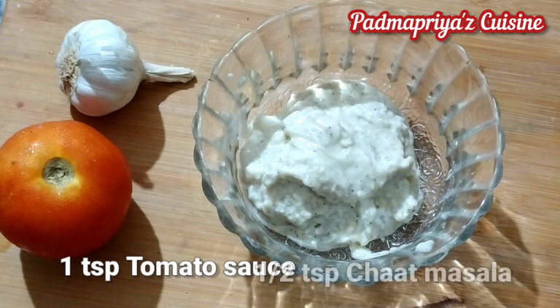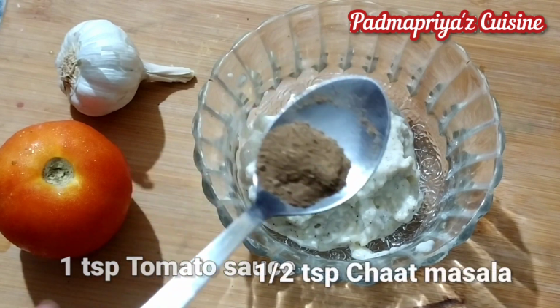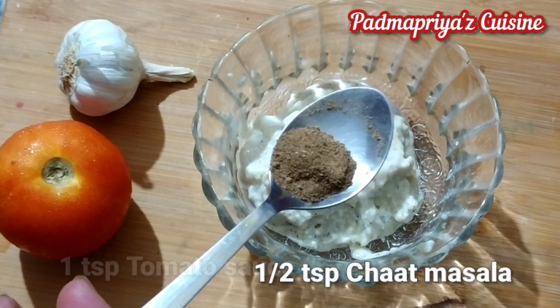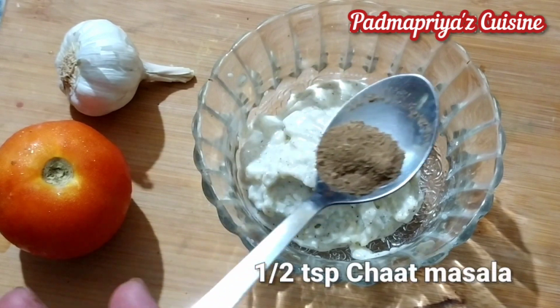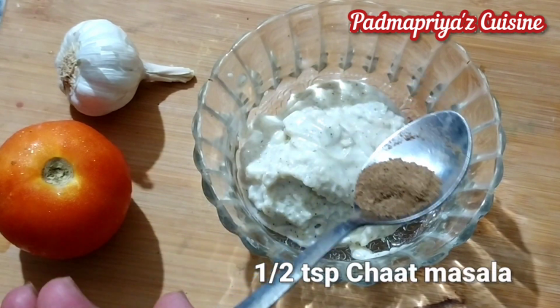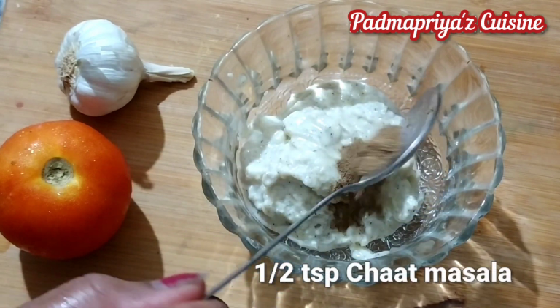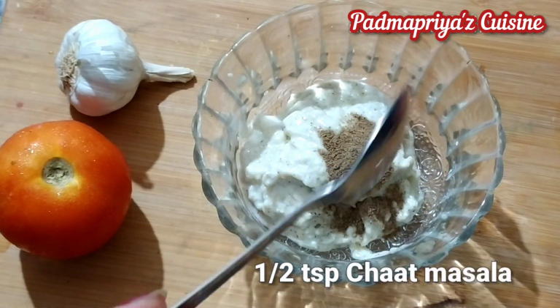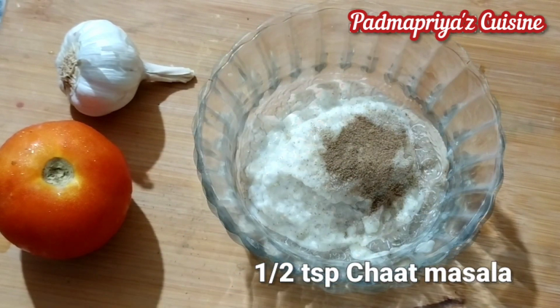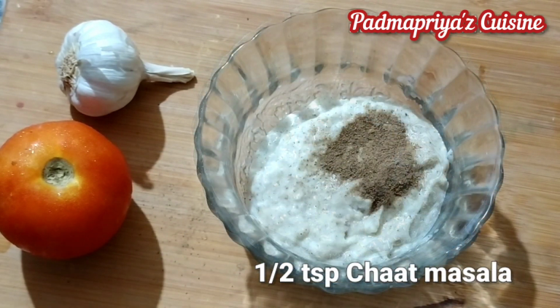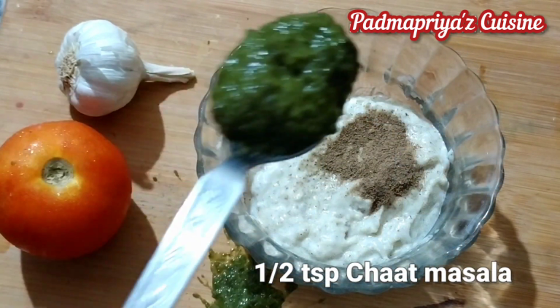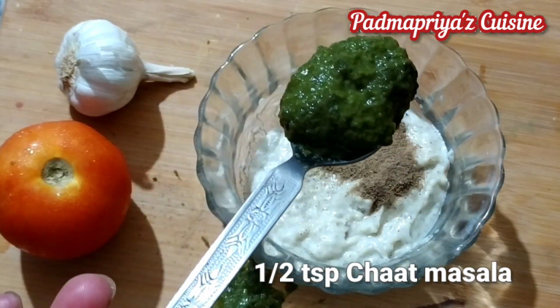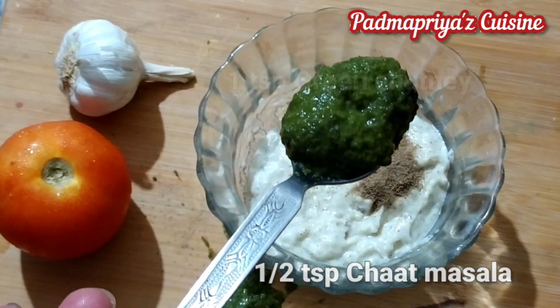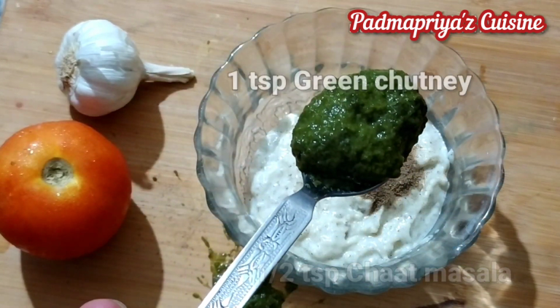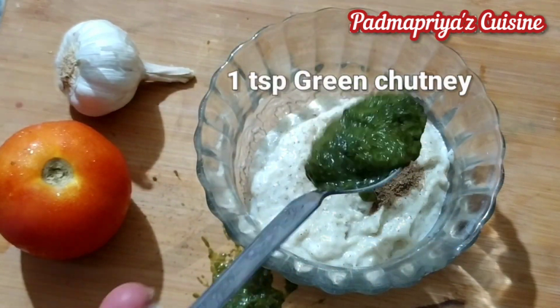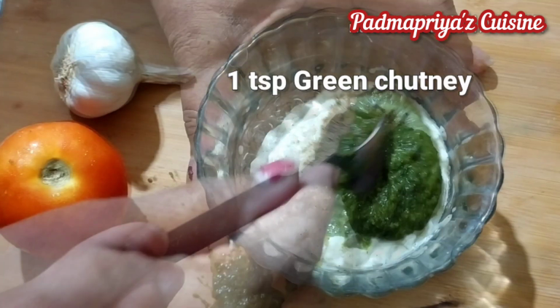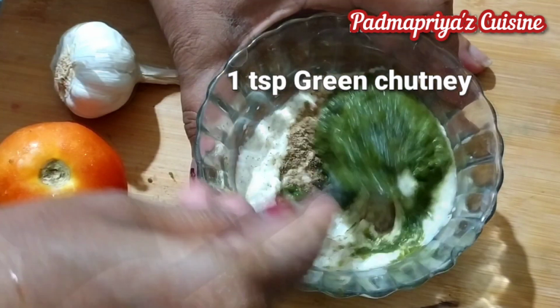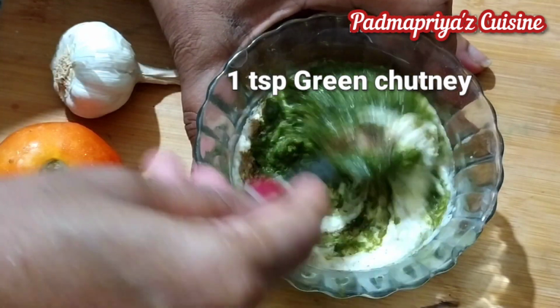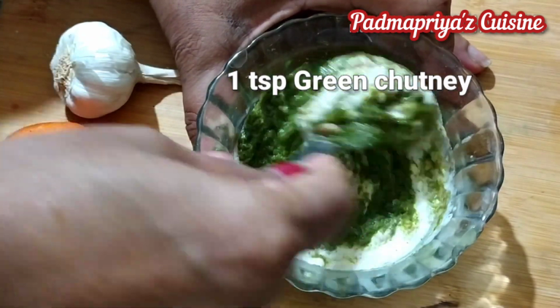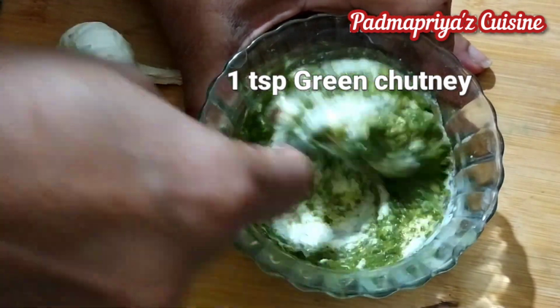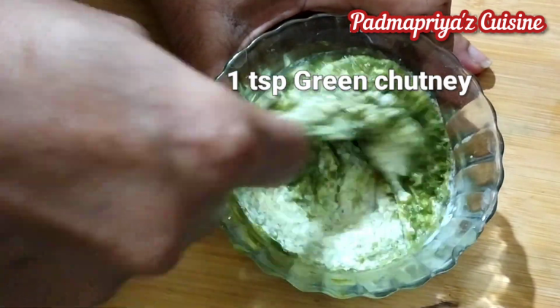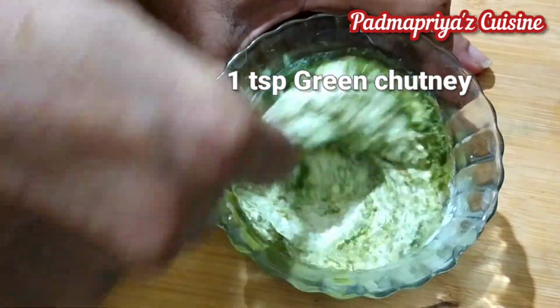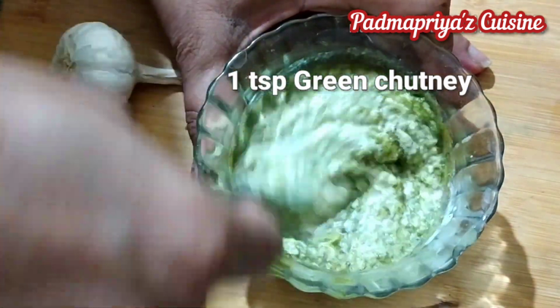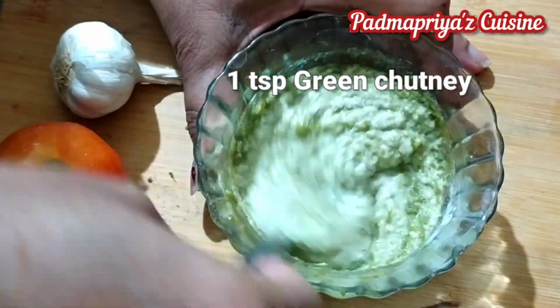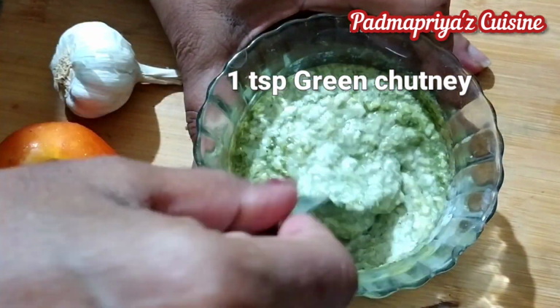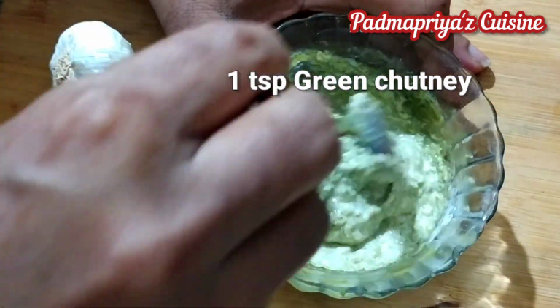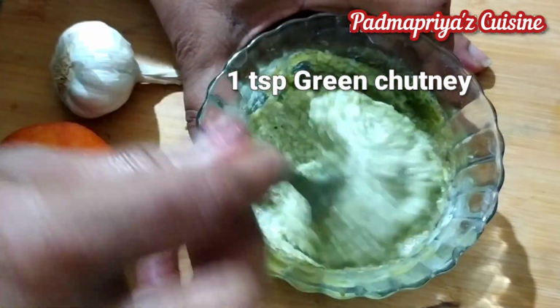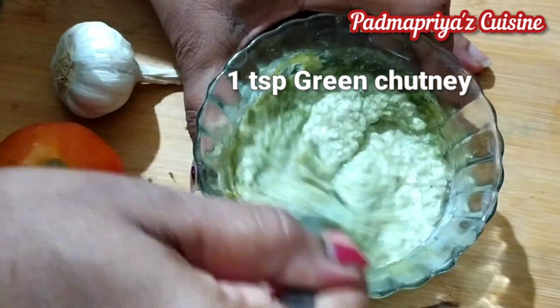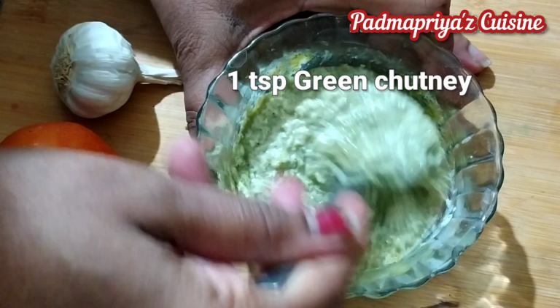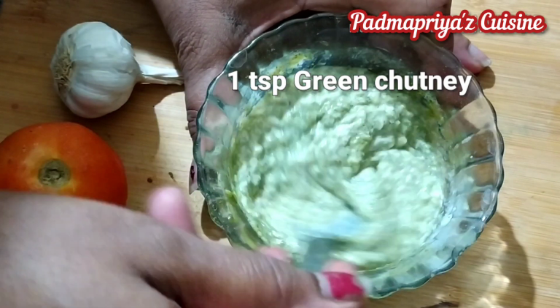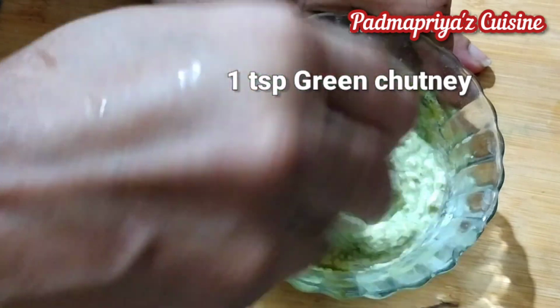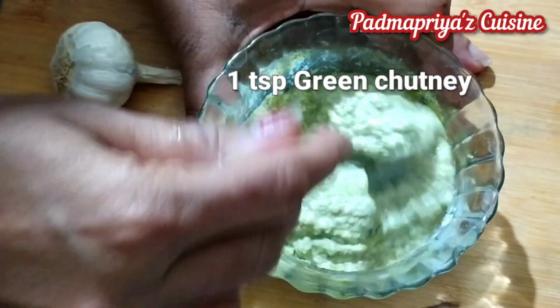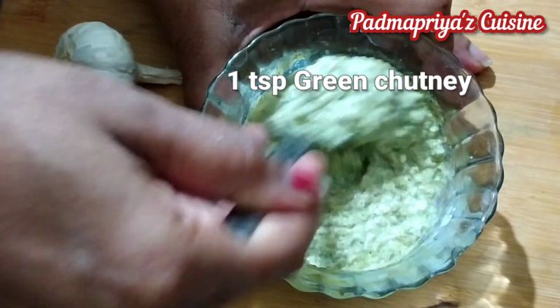In the other portion of the mayo I am adding half teaspoon of chaat masala and one teaspoon of green mint coriander chutney. Give it all a good mix and your subway-style mint mayonnaise is ready.